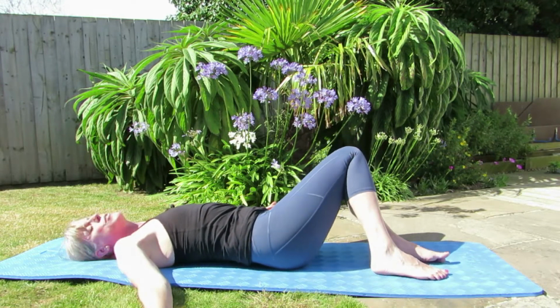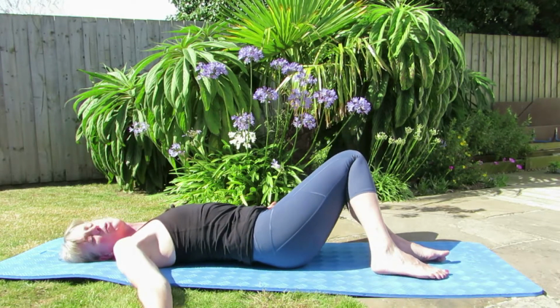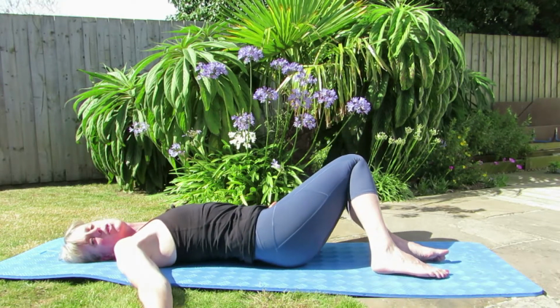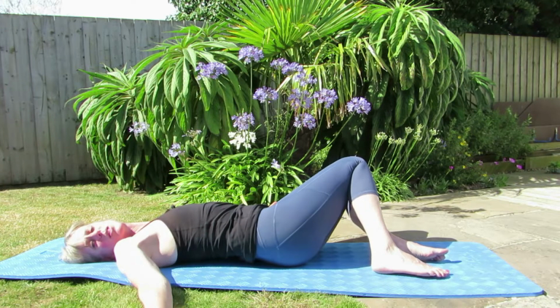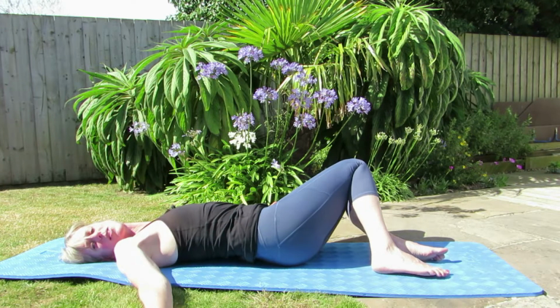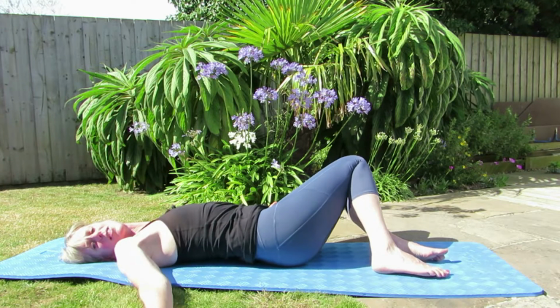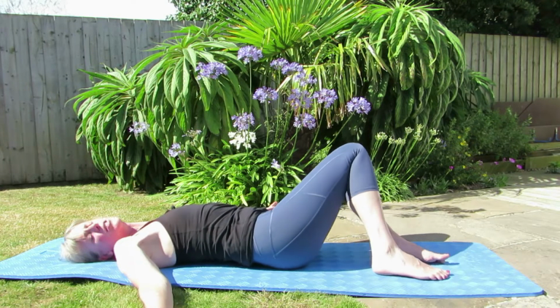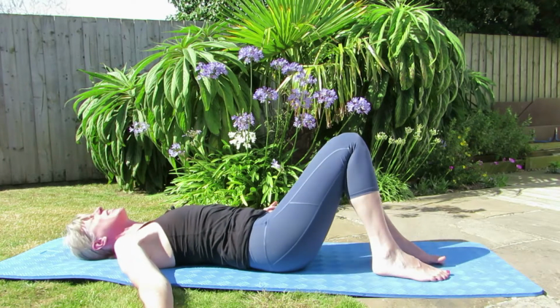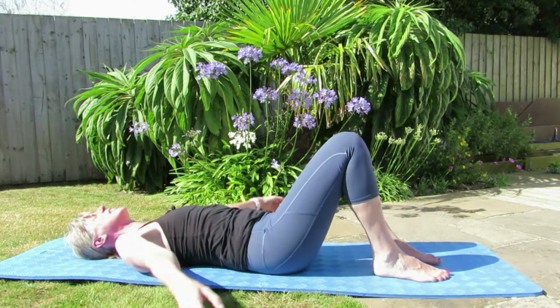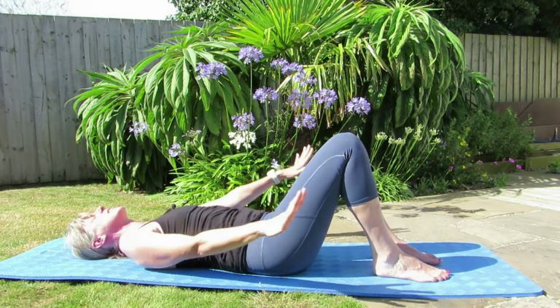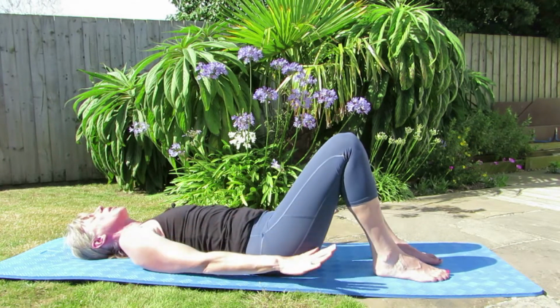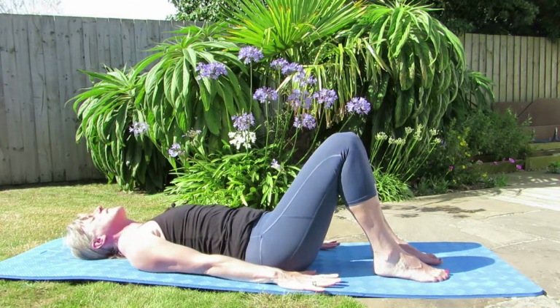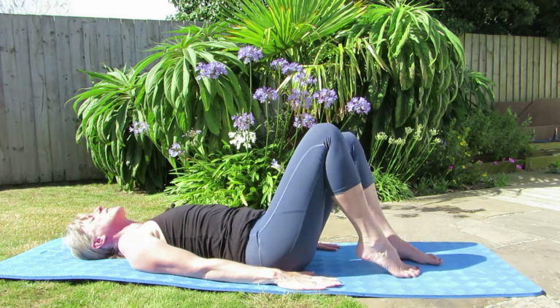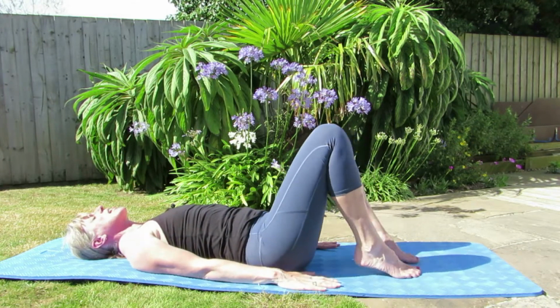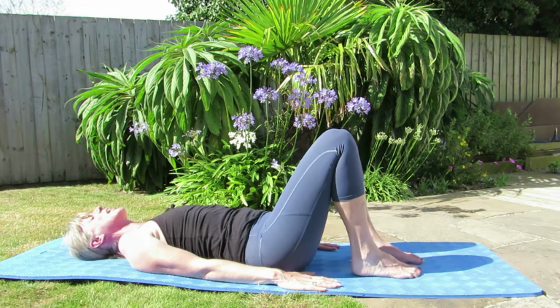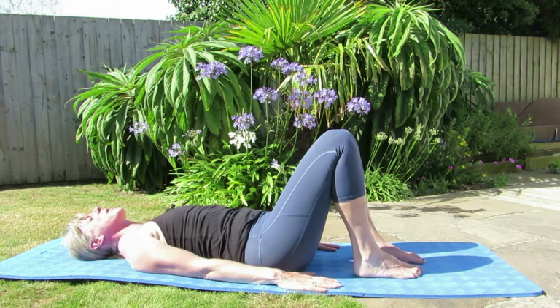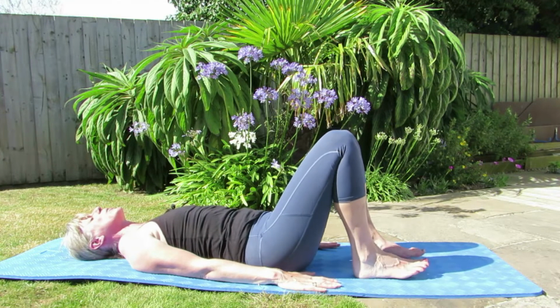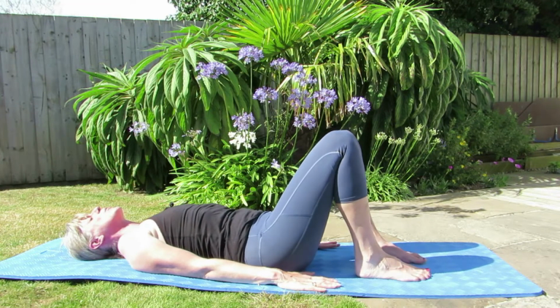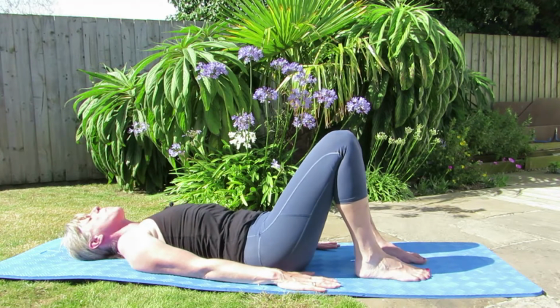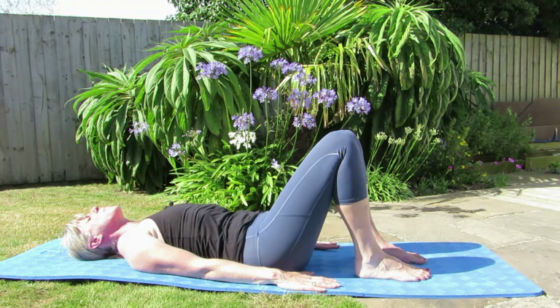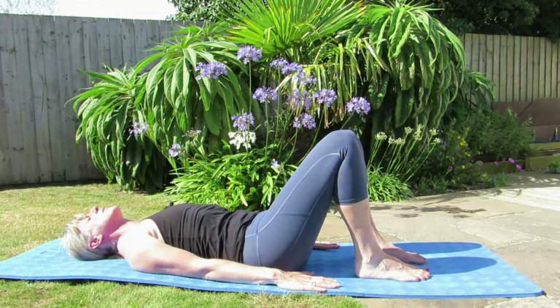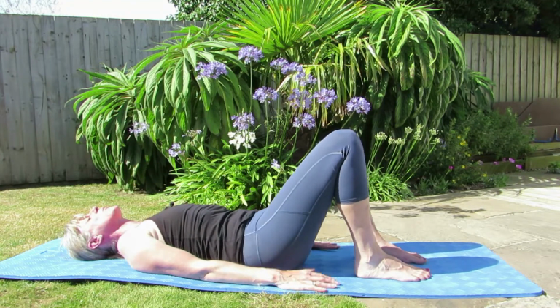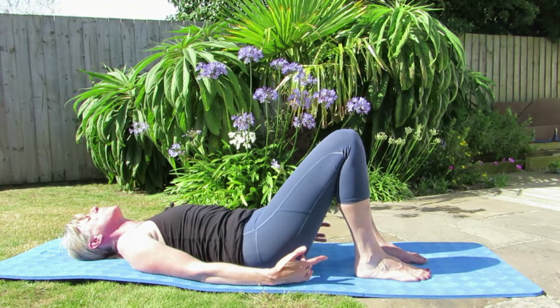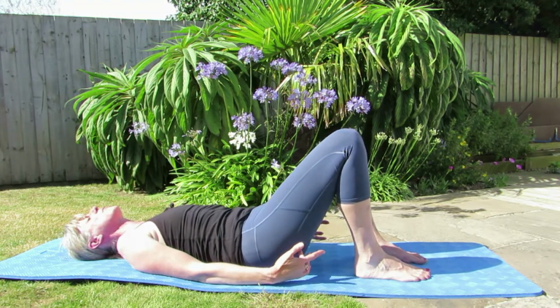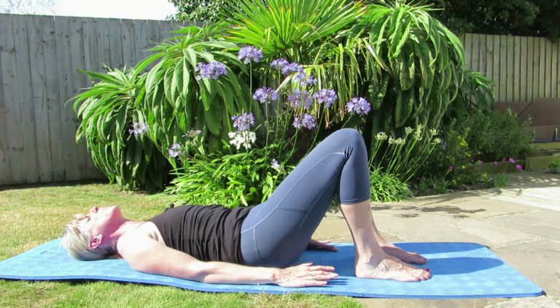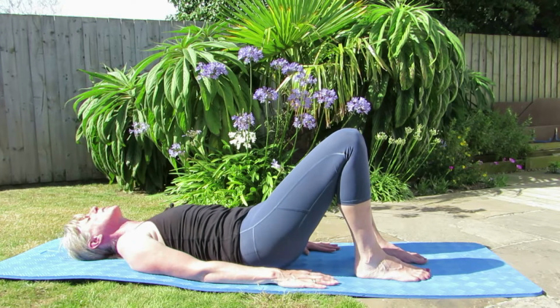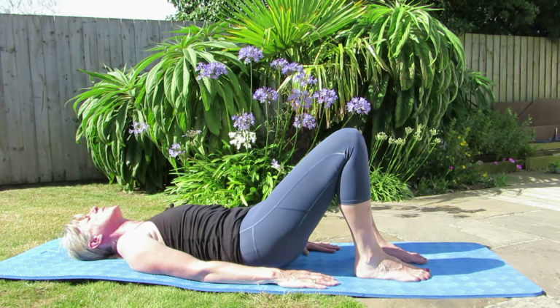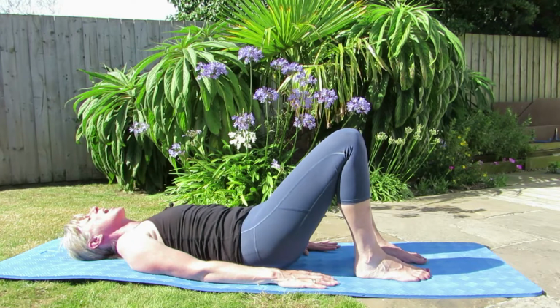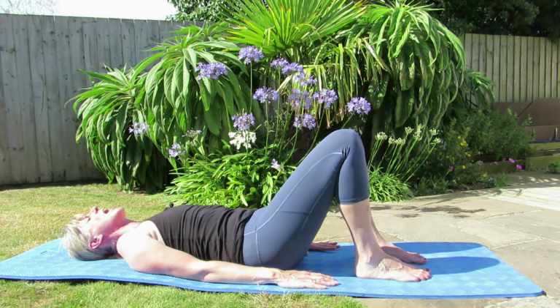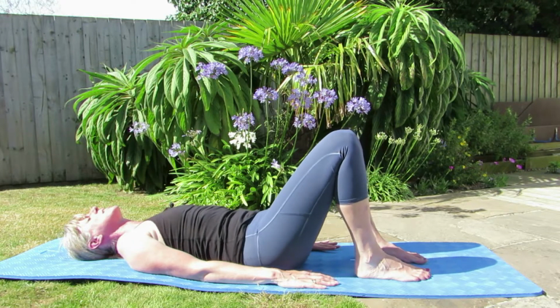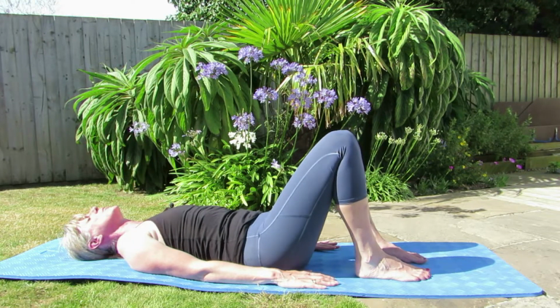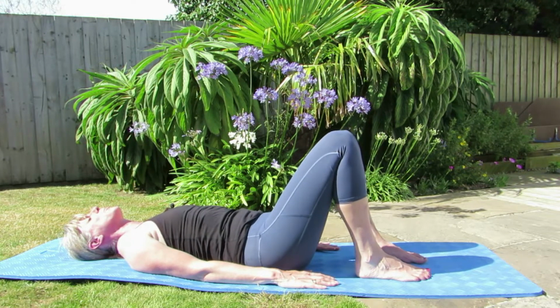And if you've got the opportunity to just do this outside in the garden then it's really, really nice. Bring your hands down by your side and we'll take it into a pelvic tilt. Lower back into the mat, just keep that on the floor but just lift the bottom, squeeze the glutes and back down into your neutral position.